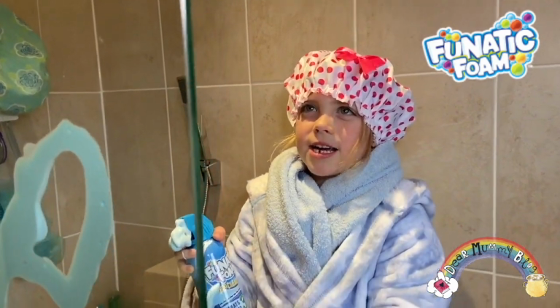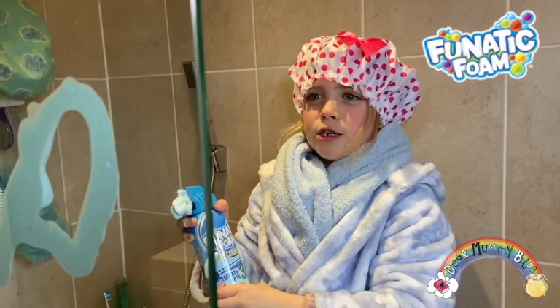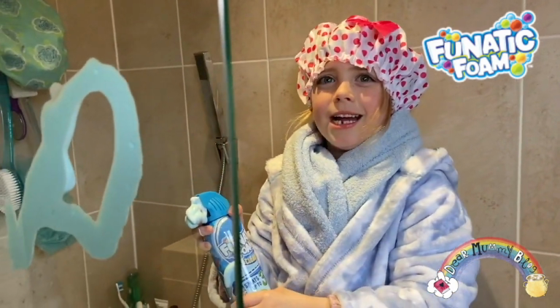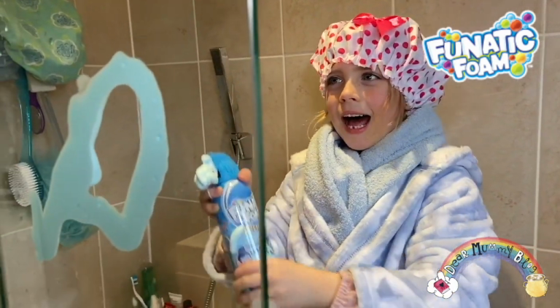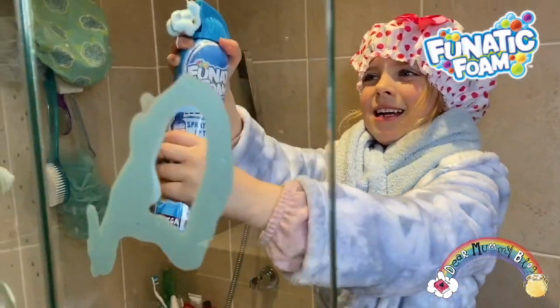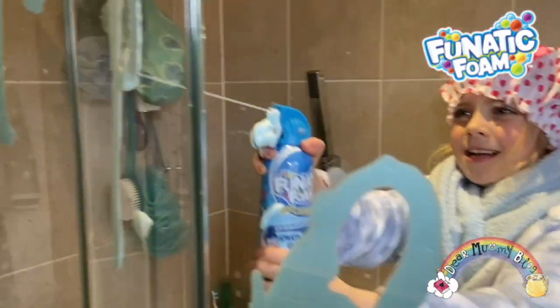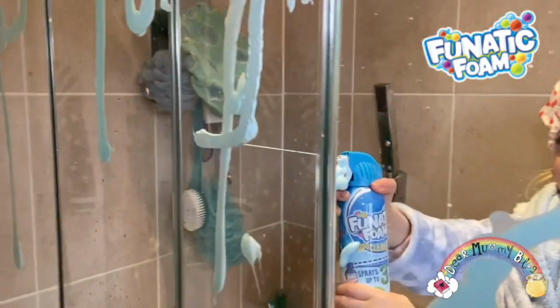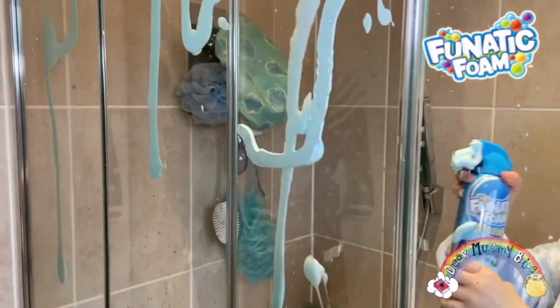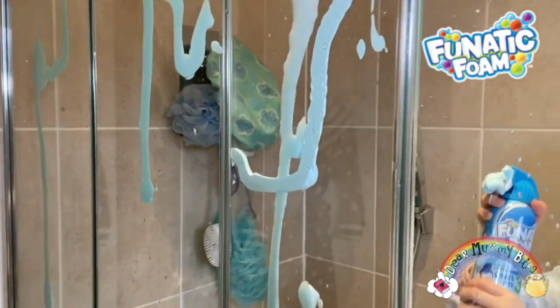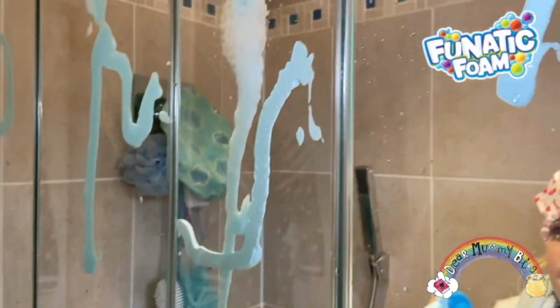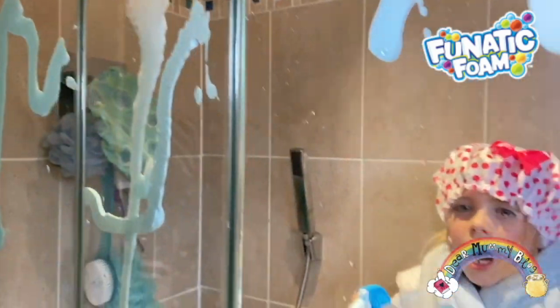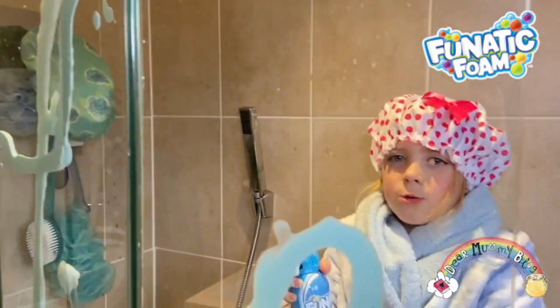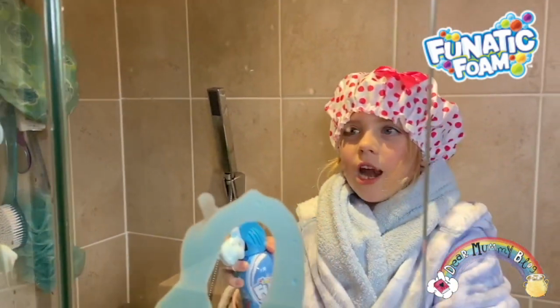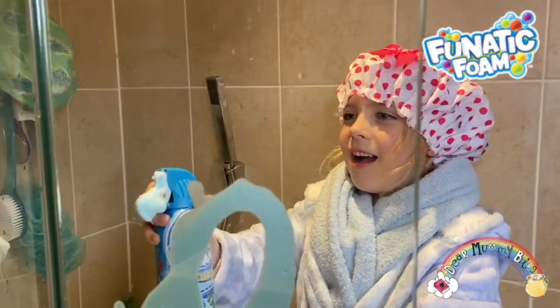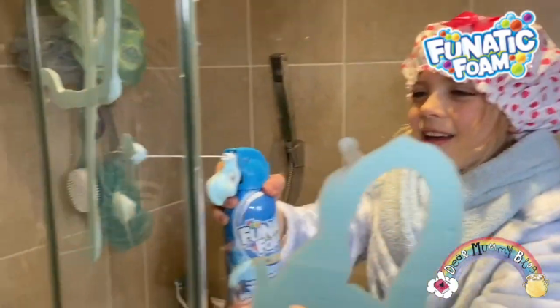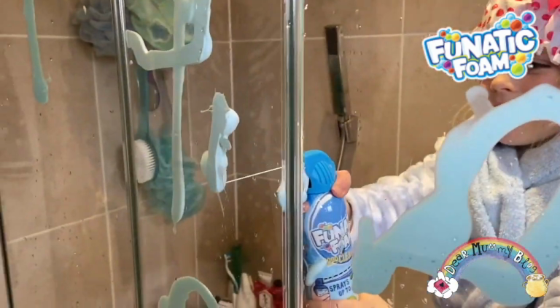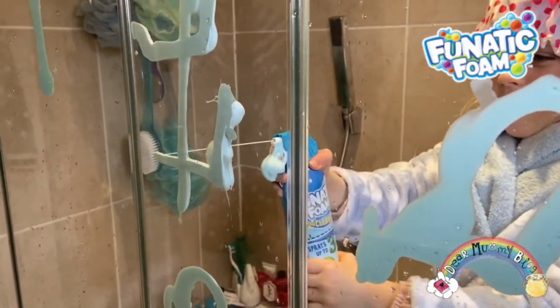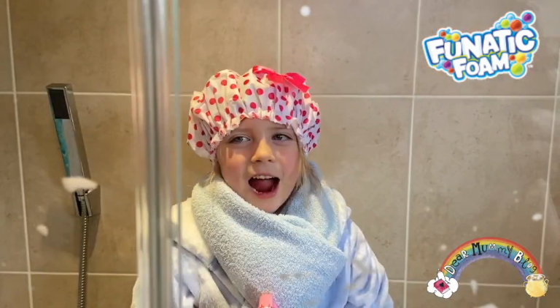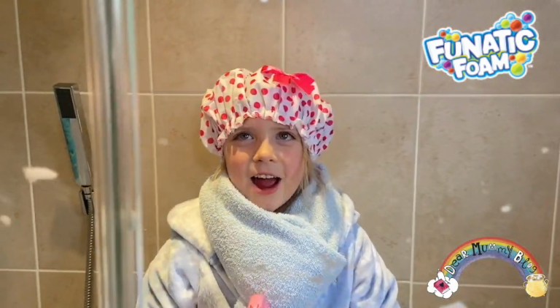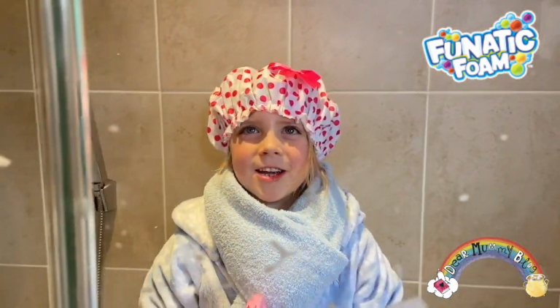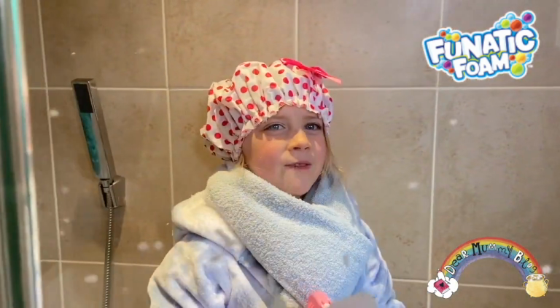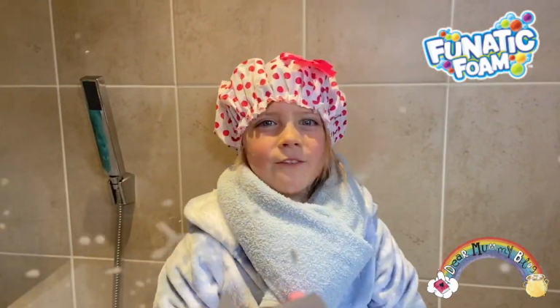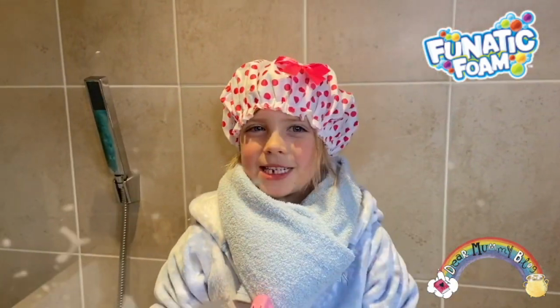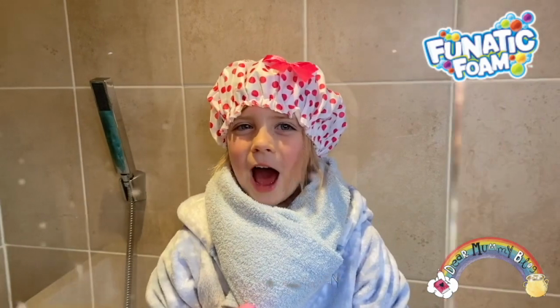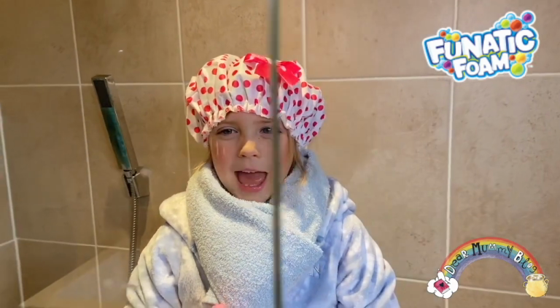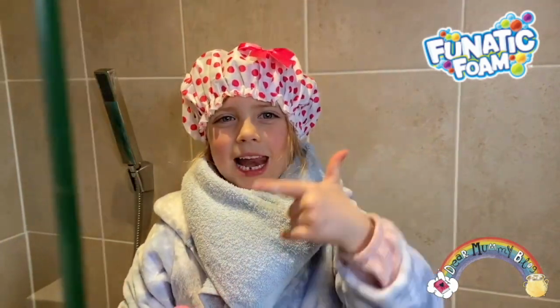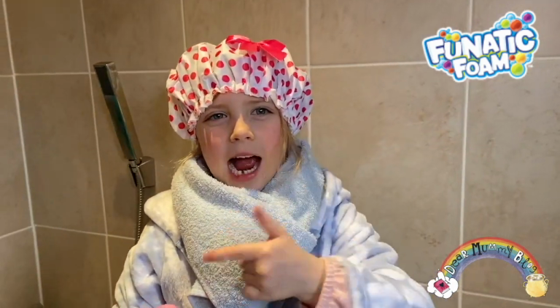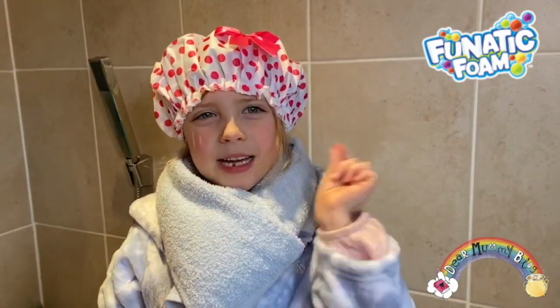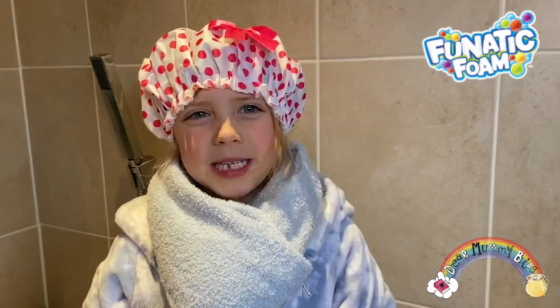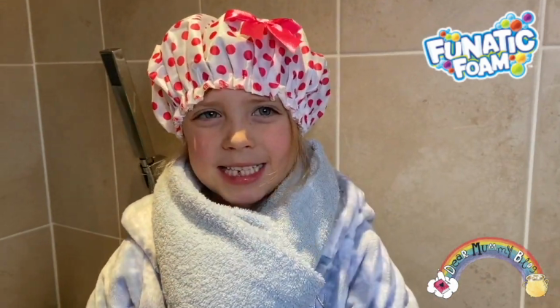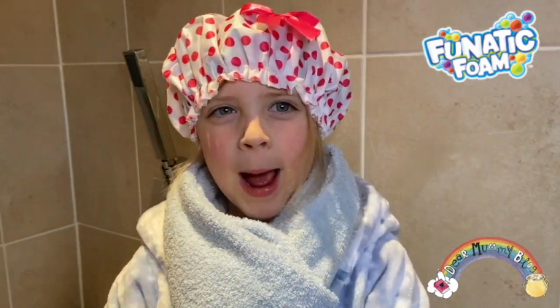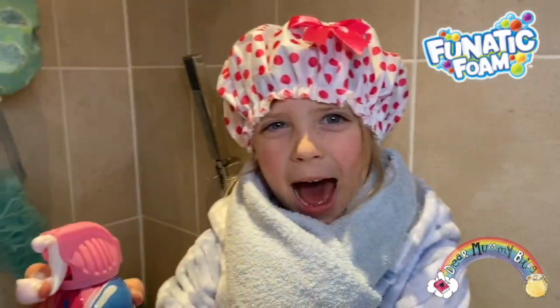I can do a shape. I can do another shape. I really hope you enjoyed my video — click subscribe, ring your bell, and we'll see you next time. Bye!